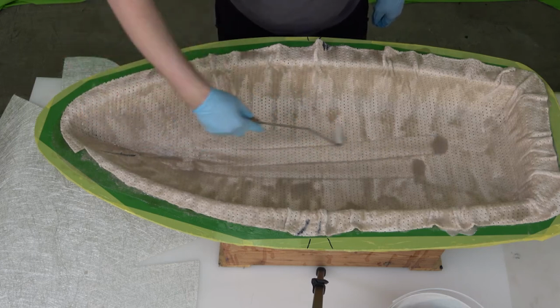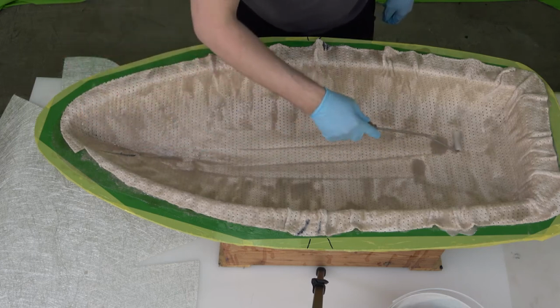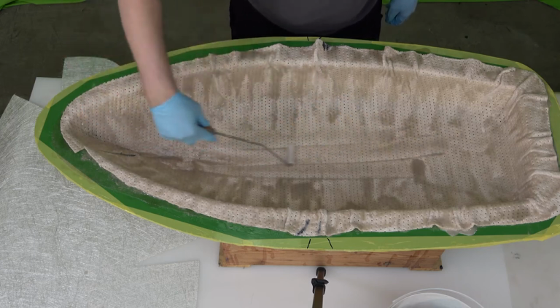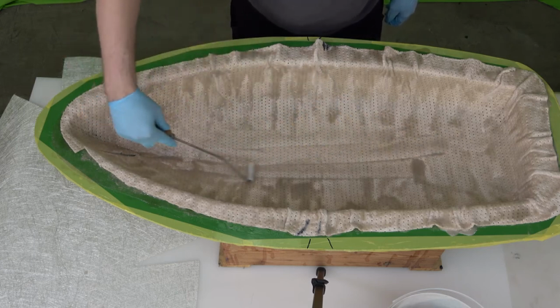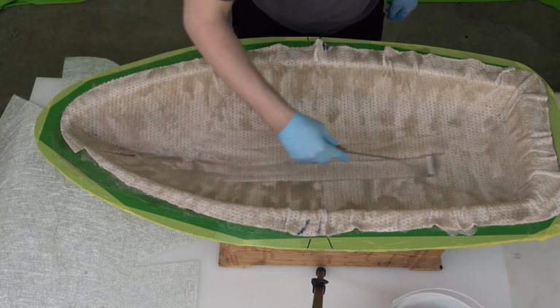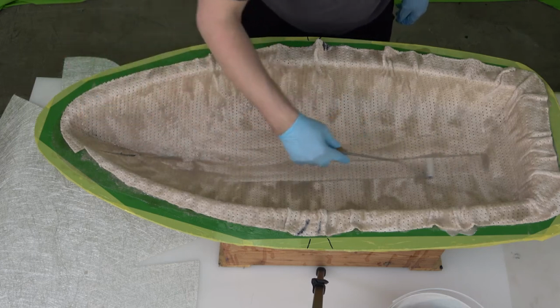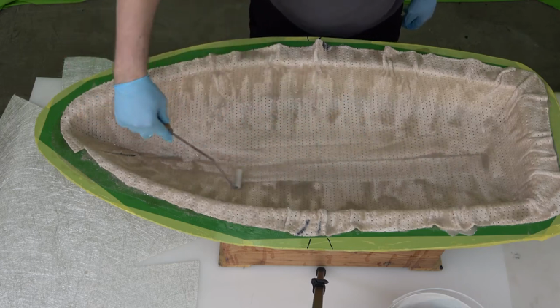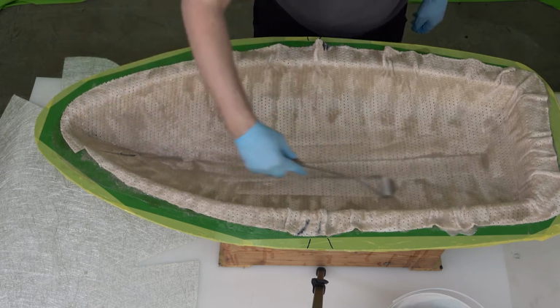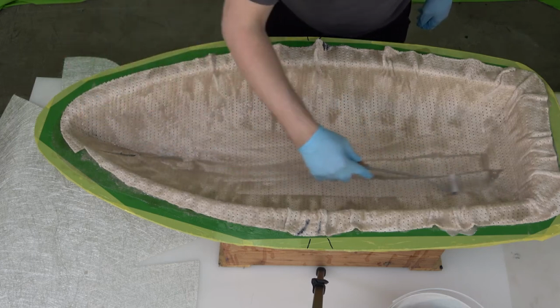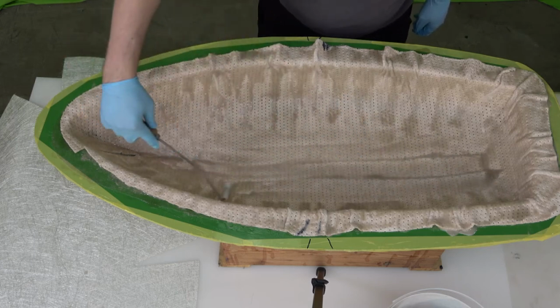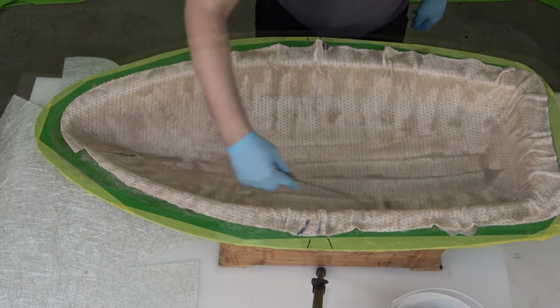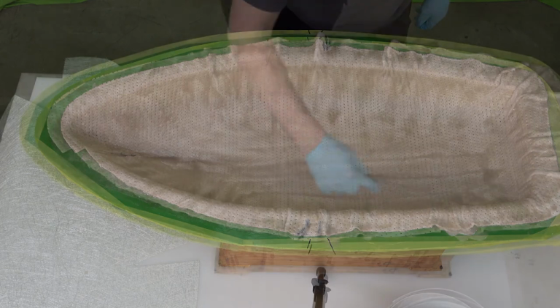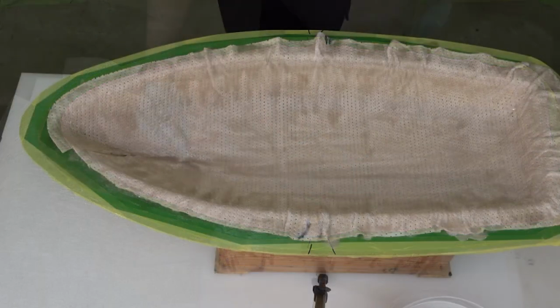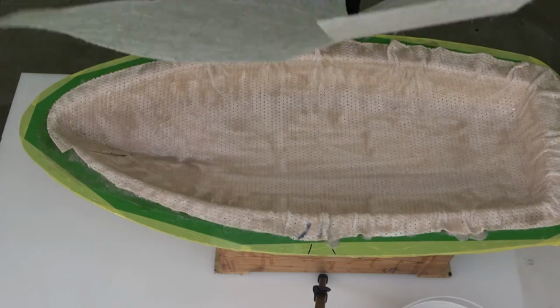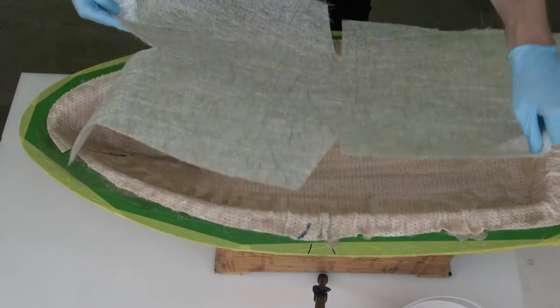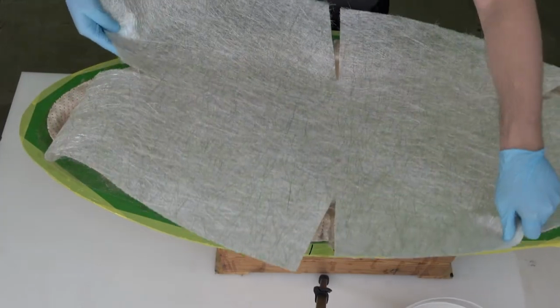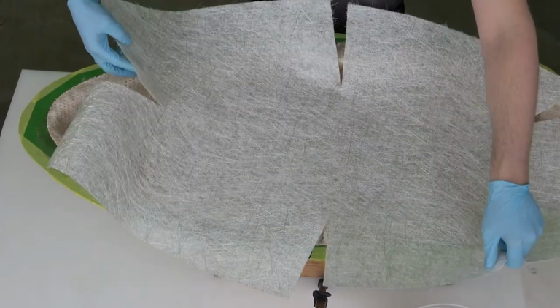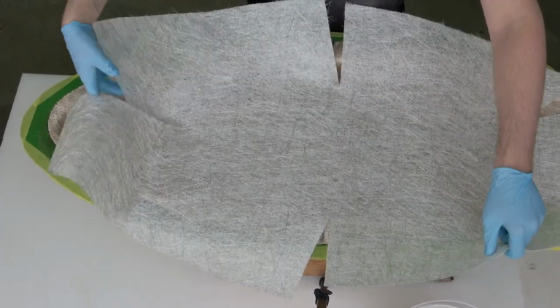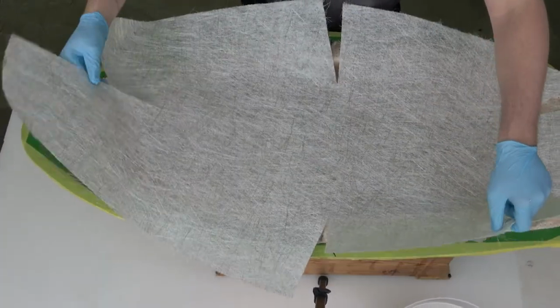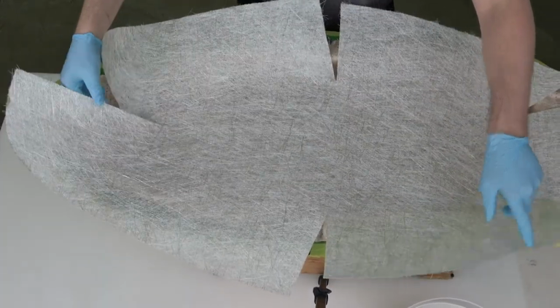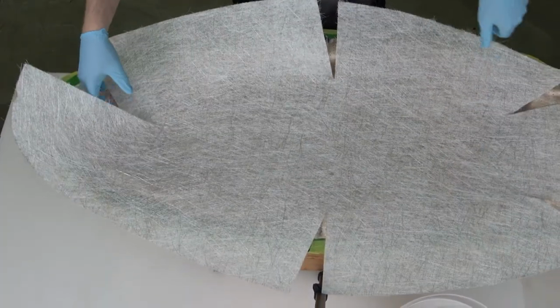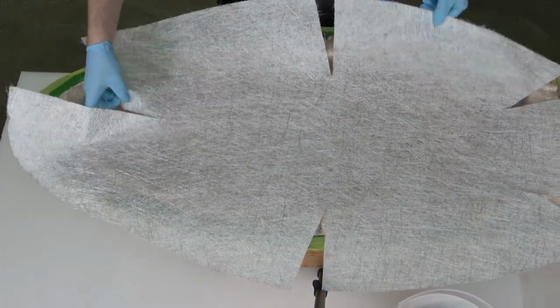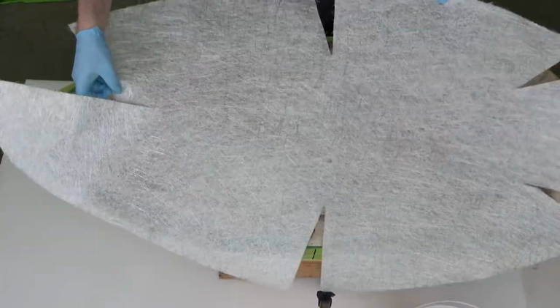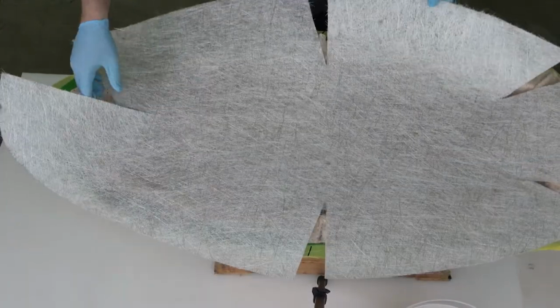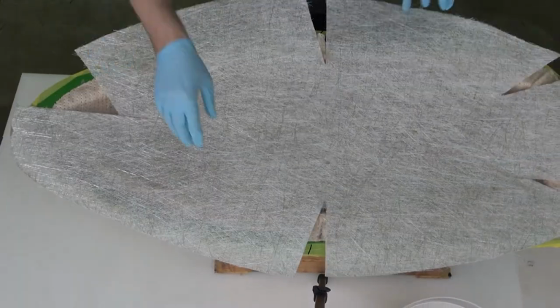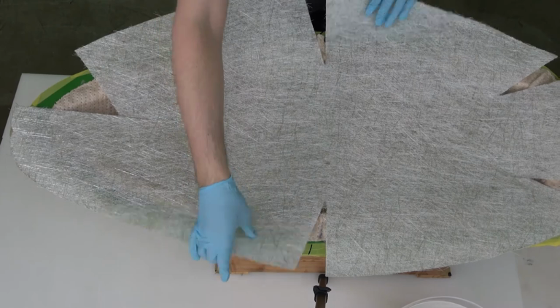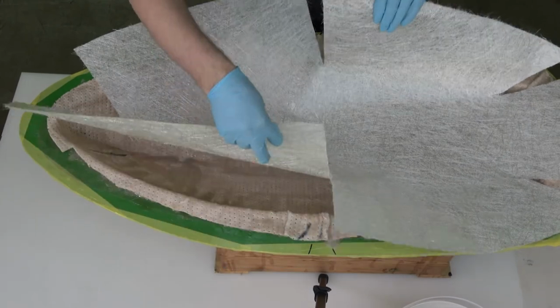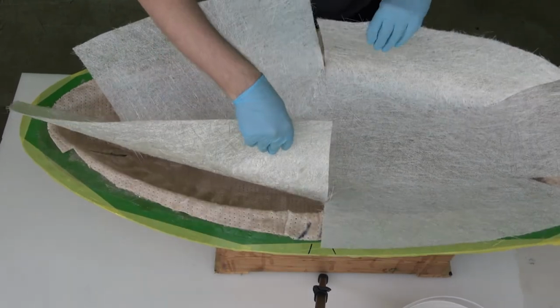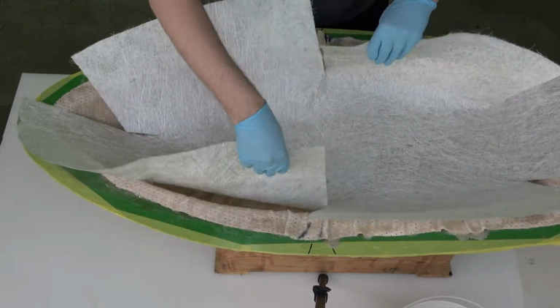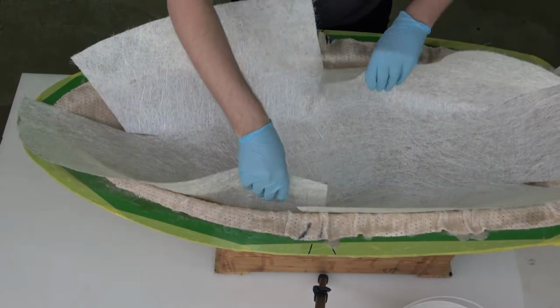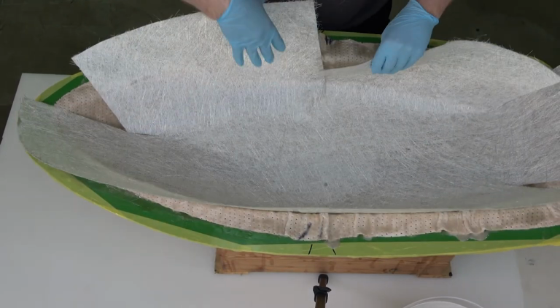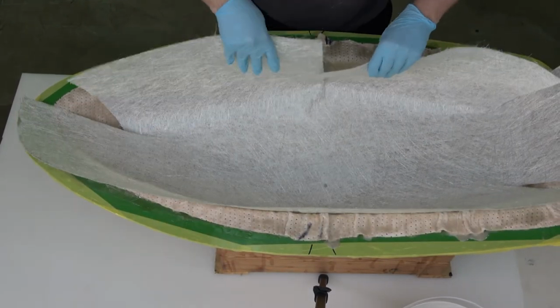After making sure that the Cormat is saturated with the roller test, the second layer of glass fiber can be positioned and wetted out as much as required with the excess resin on top of the Cormat.